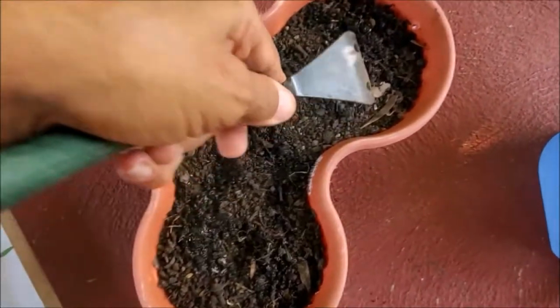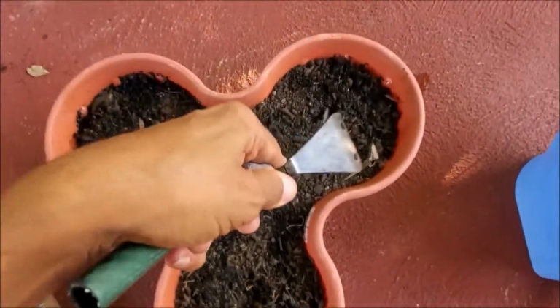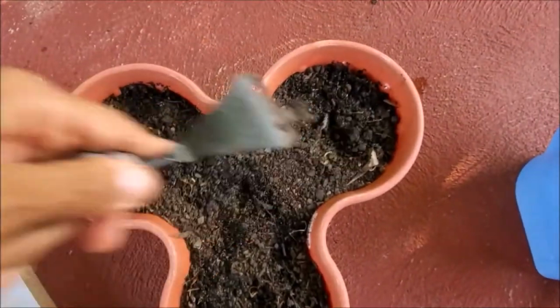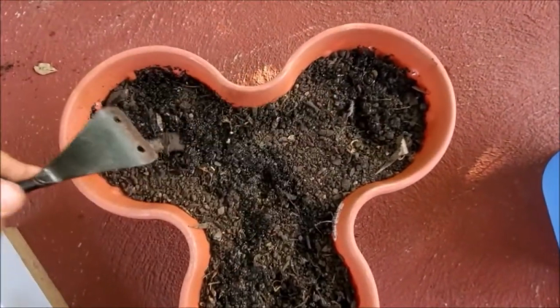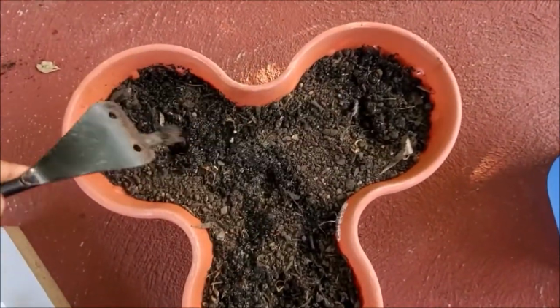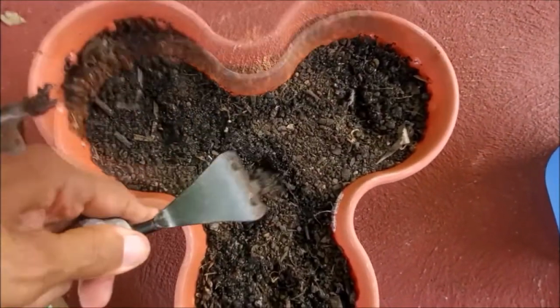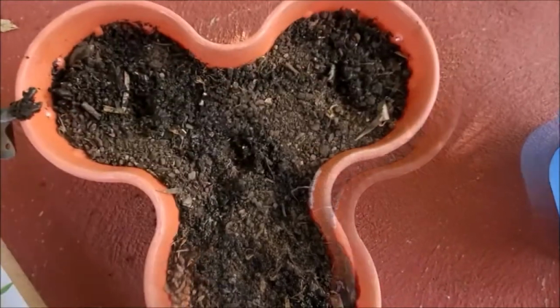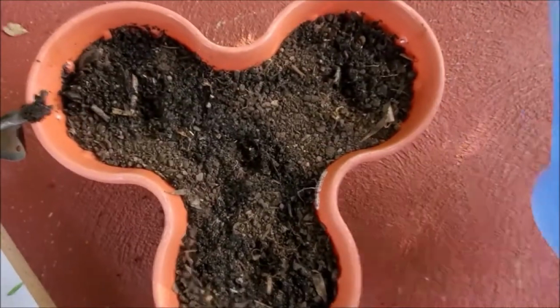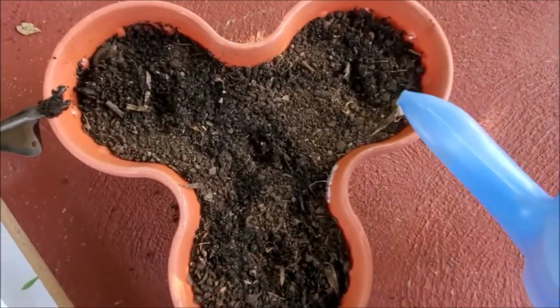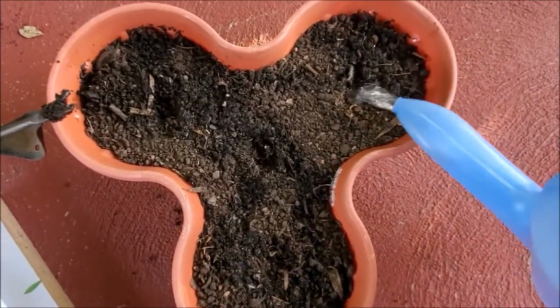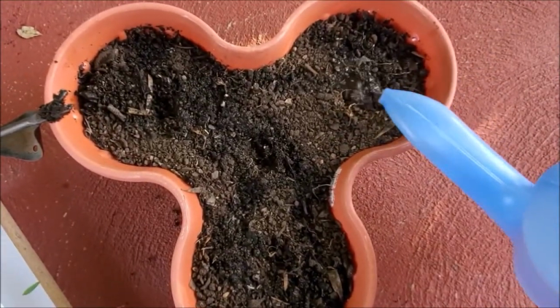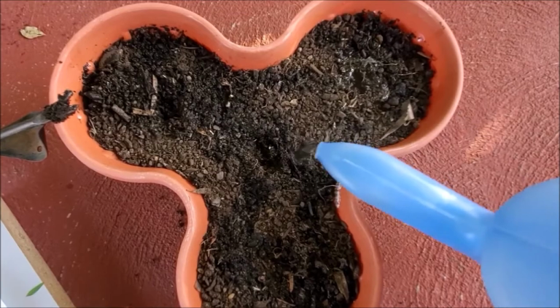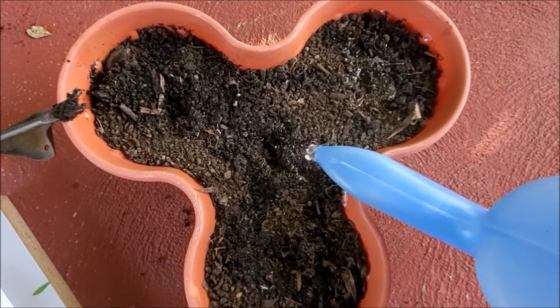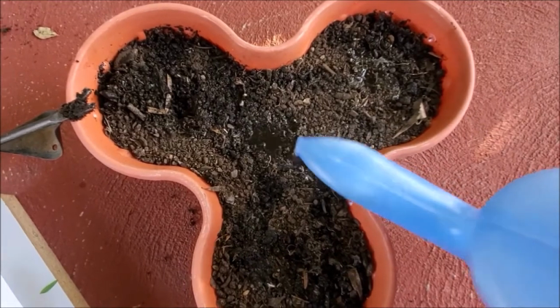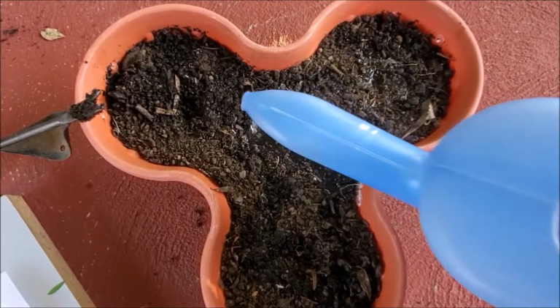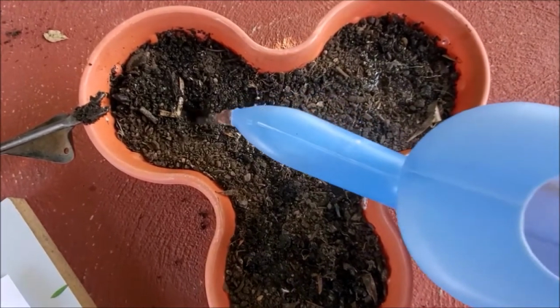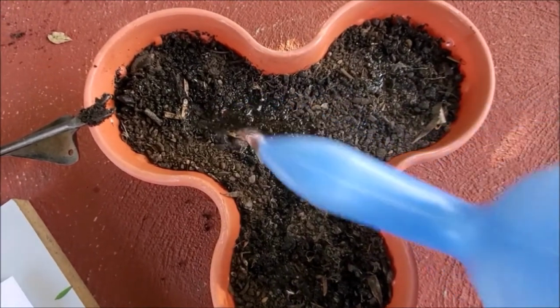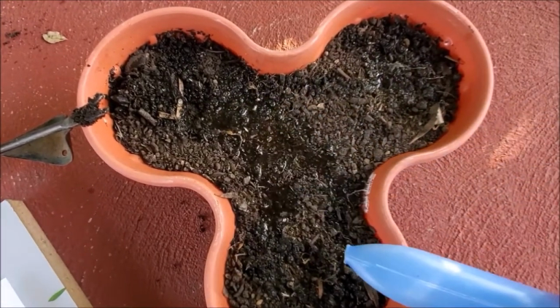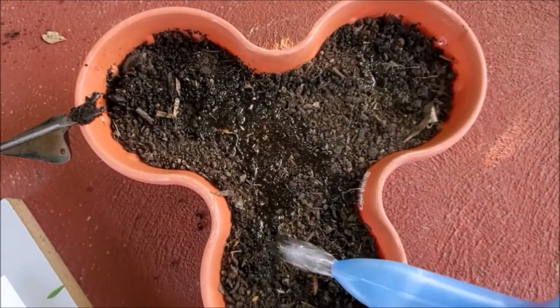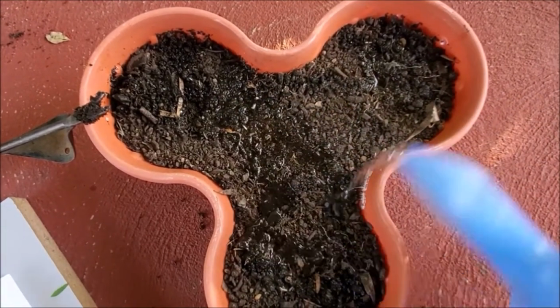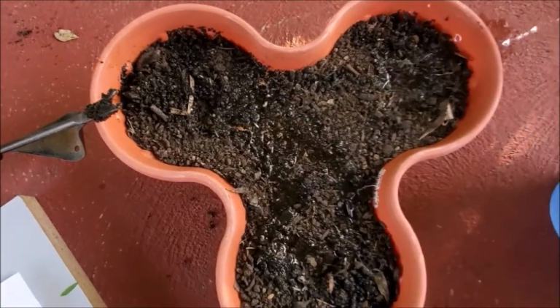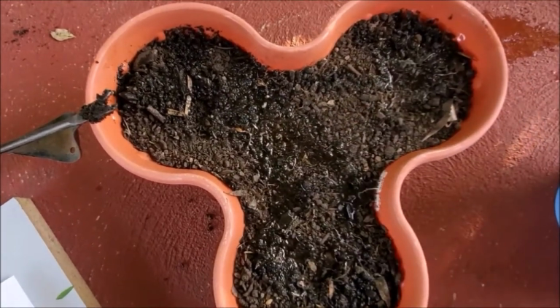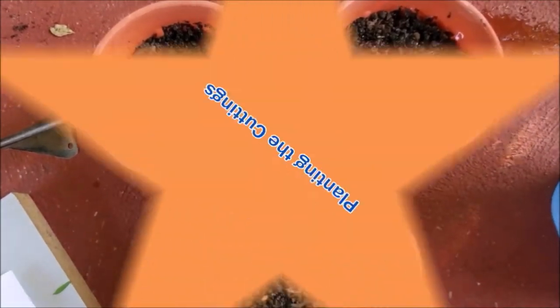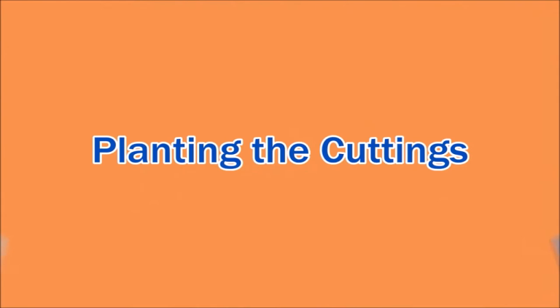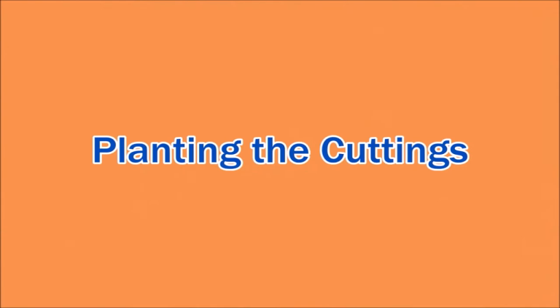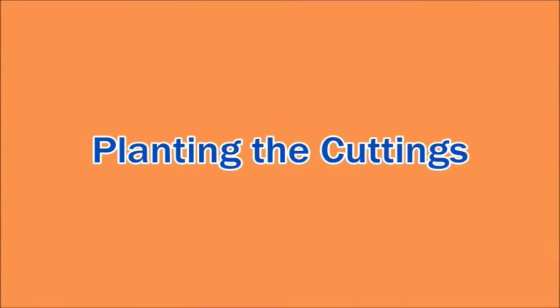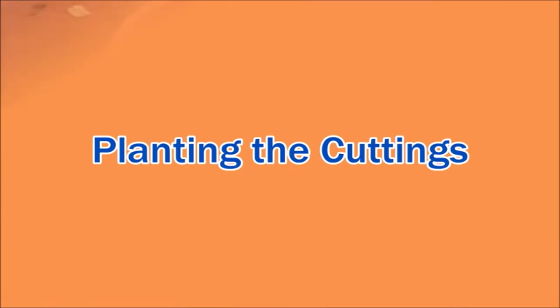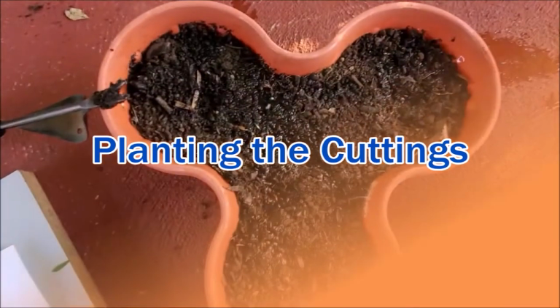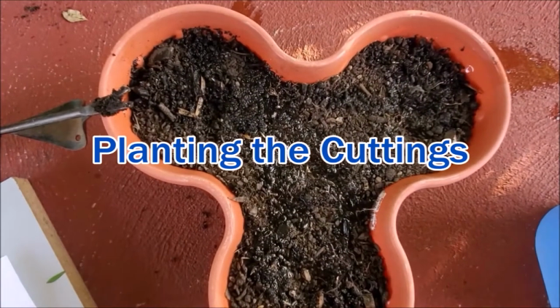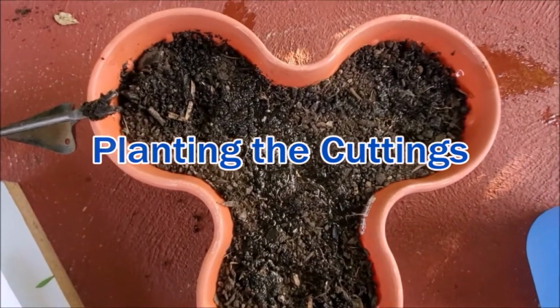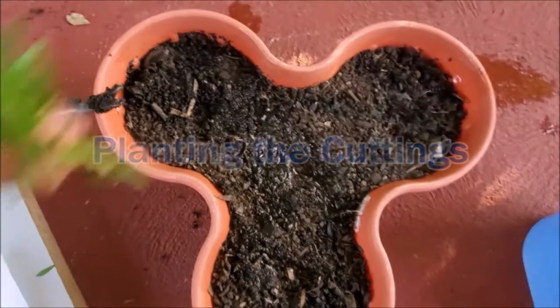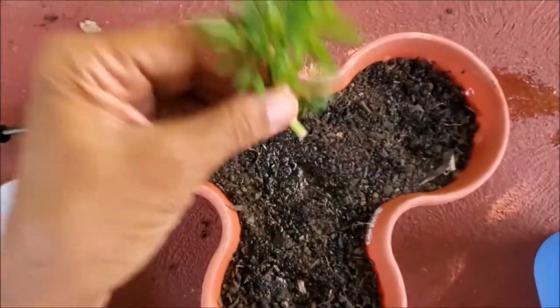Make planting holes in the soil and water. Plant the cuttings and firm the soil around the cuttings. Water well.